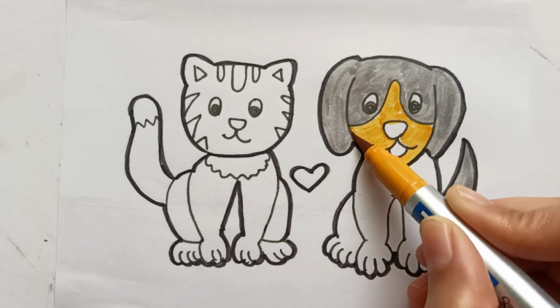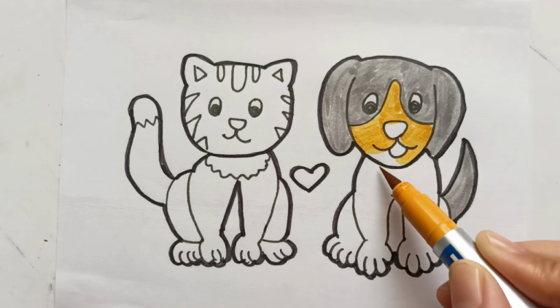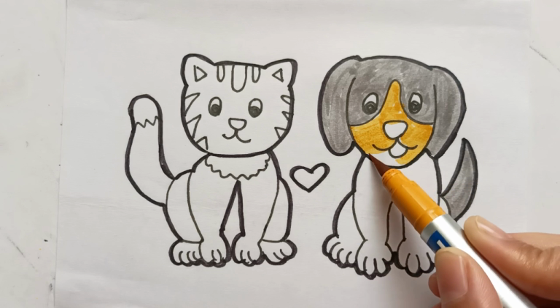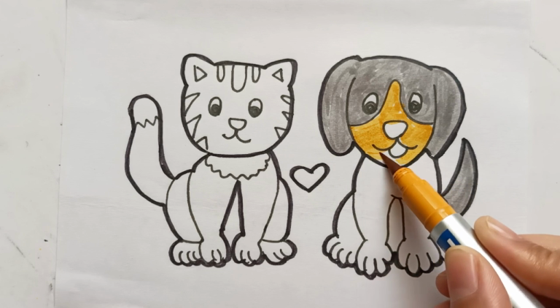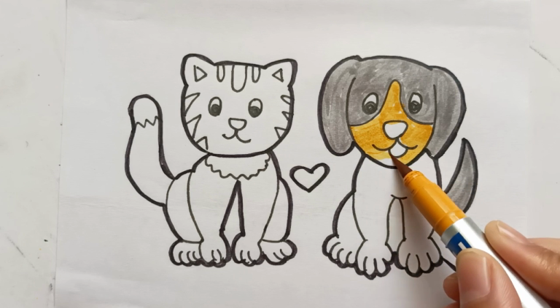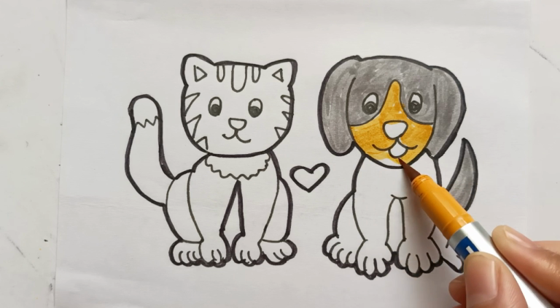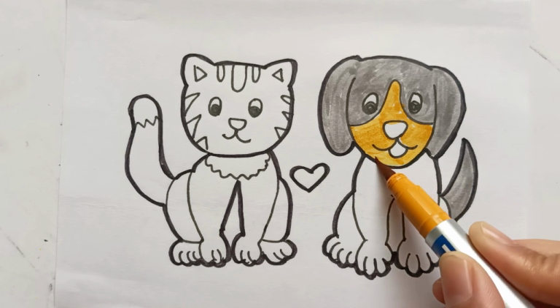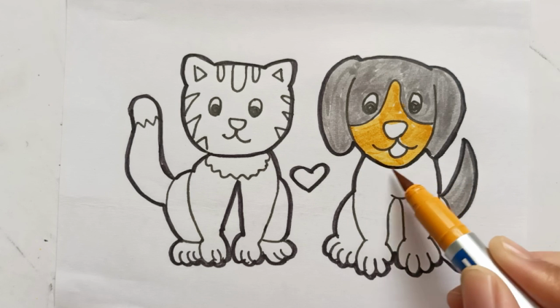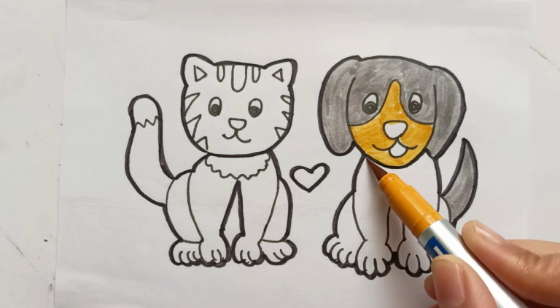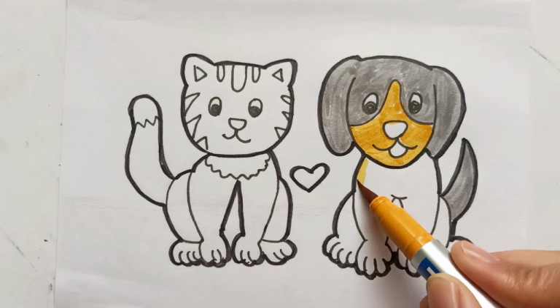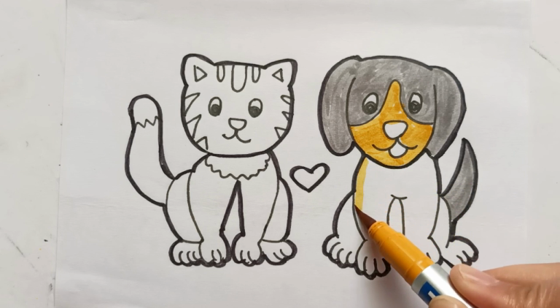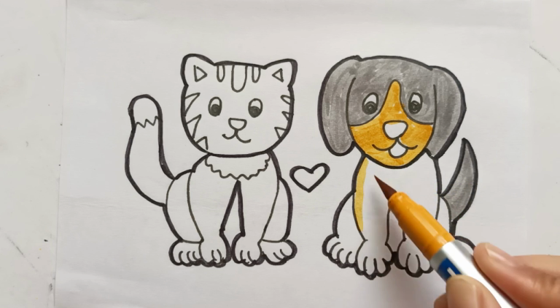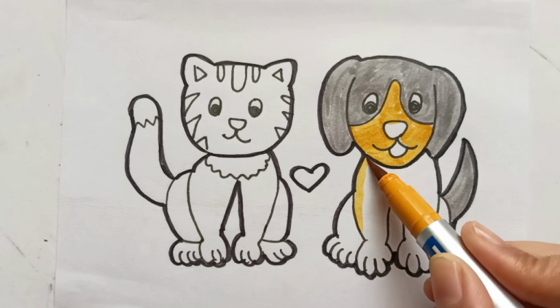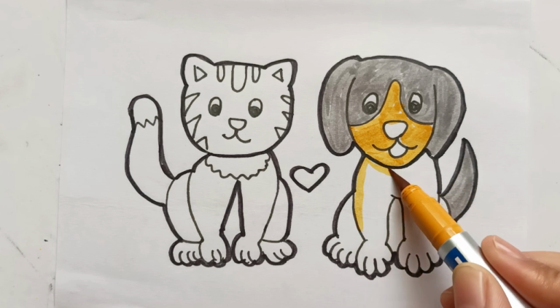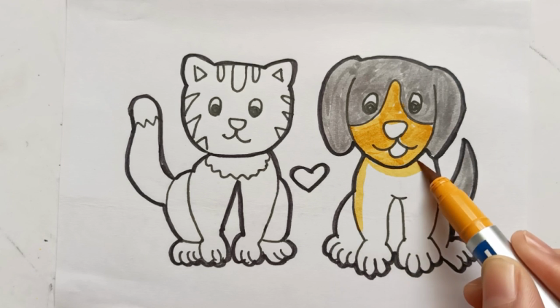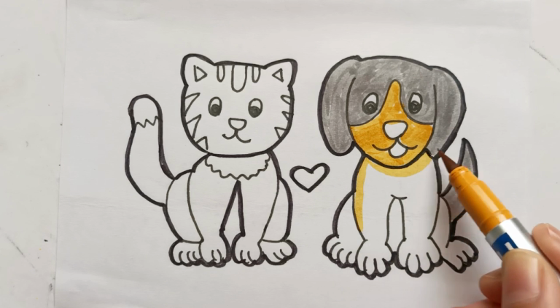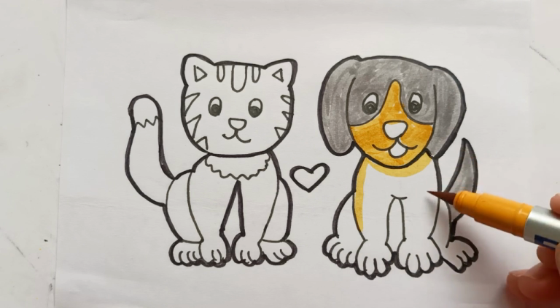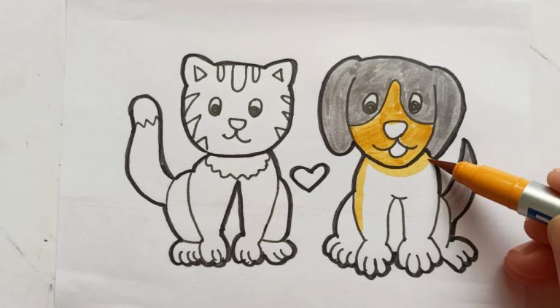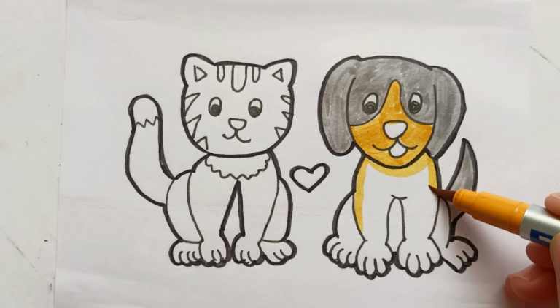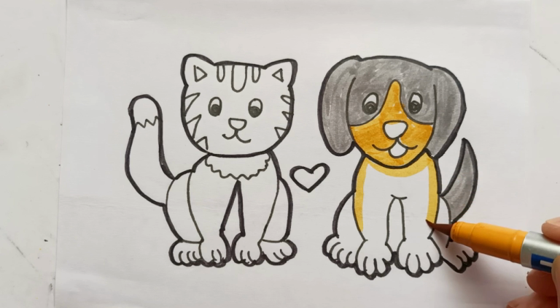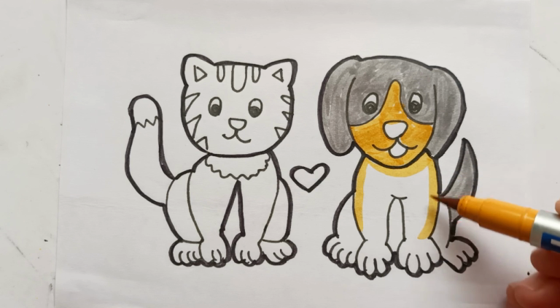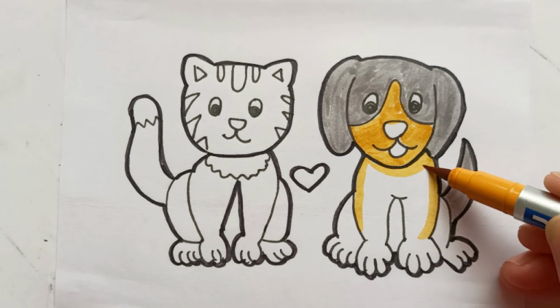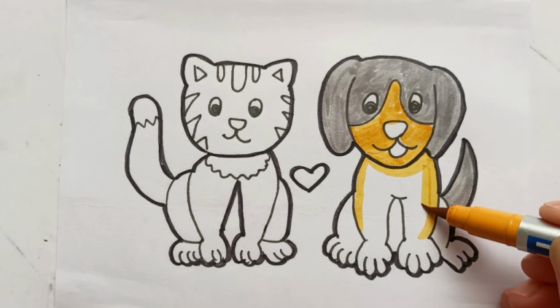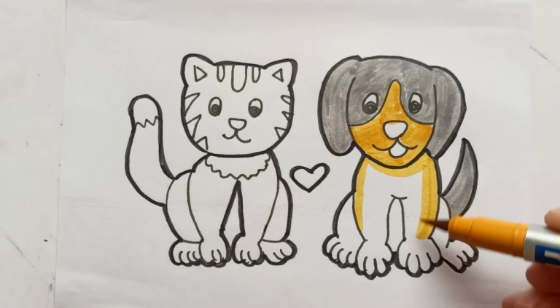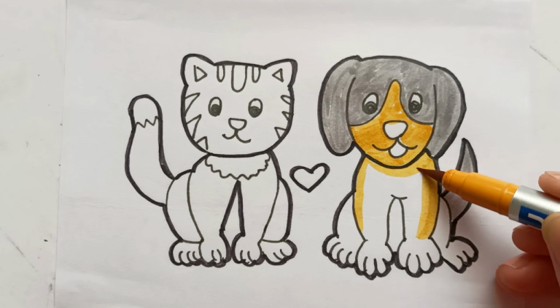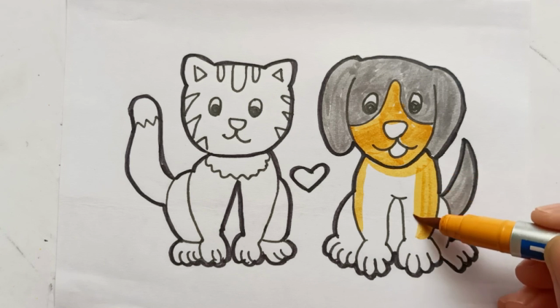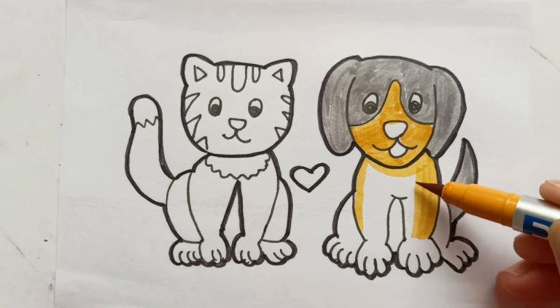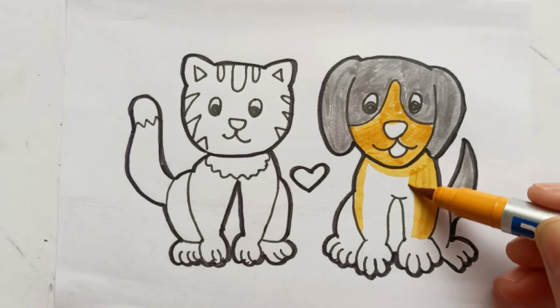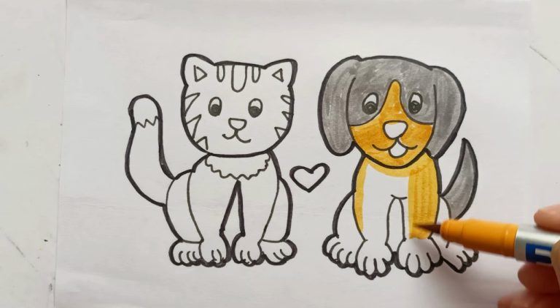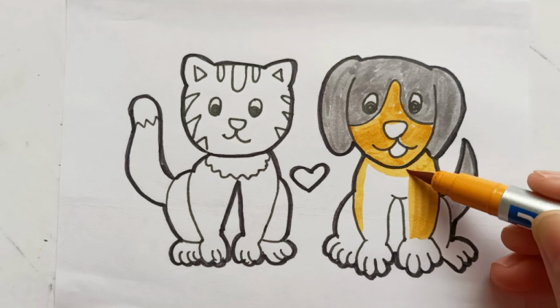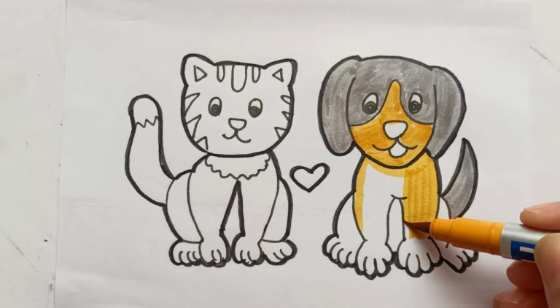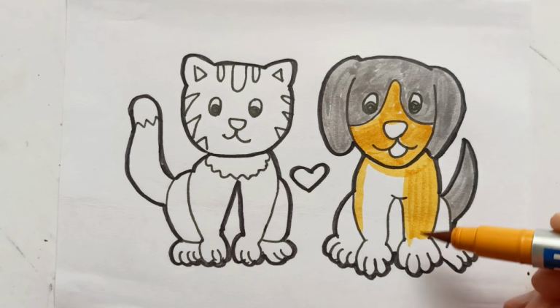Gickory dickory duck, the bear slept by the clock. The clock struck four, he ran out the door. Gickory dickory duck, tick-tock, tick-tock.